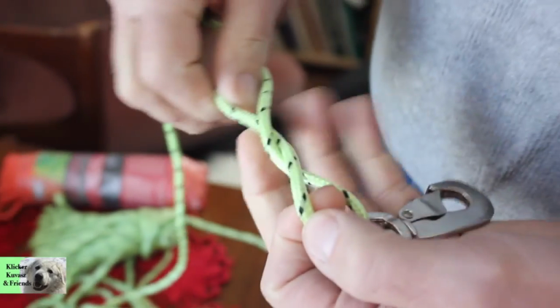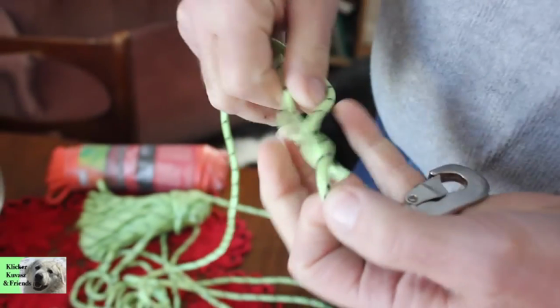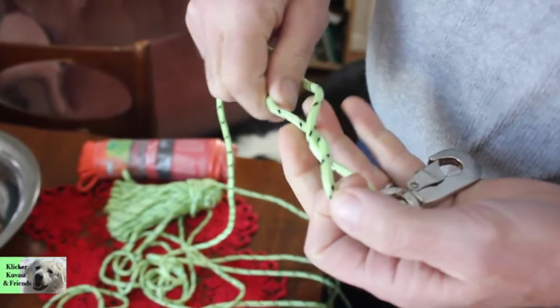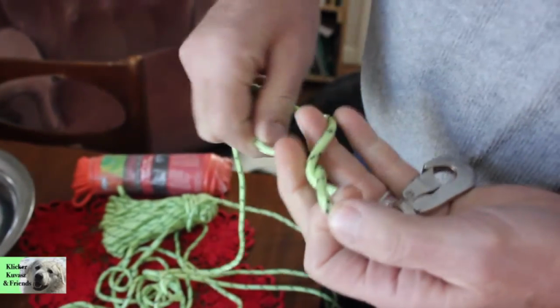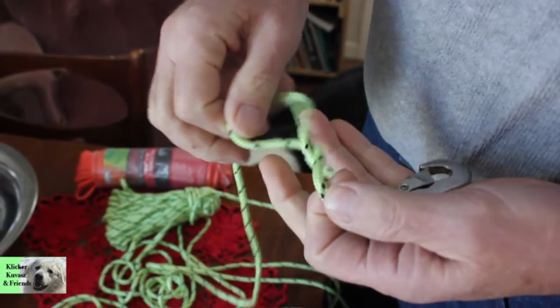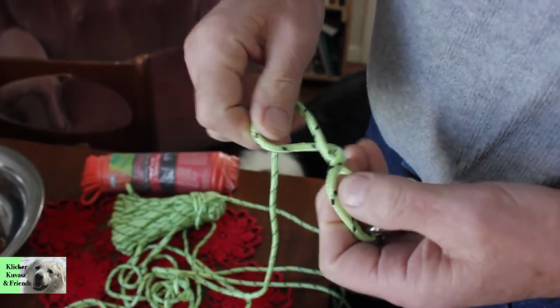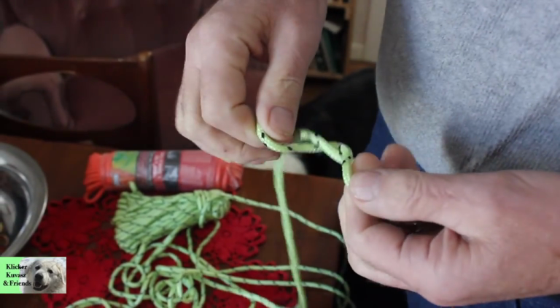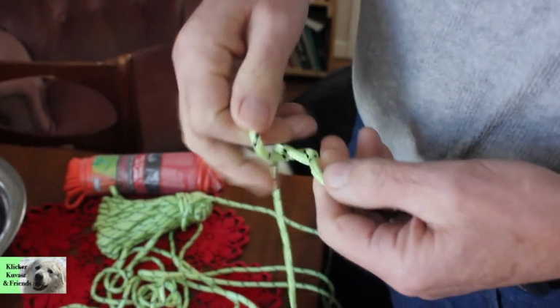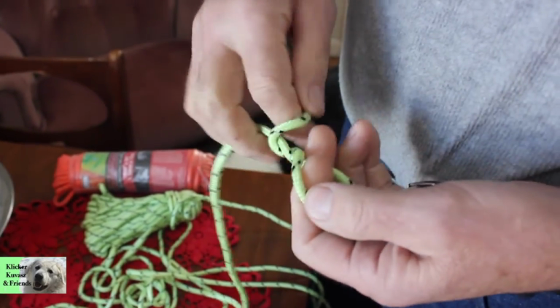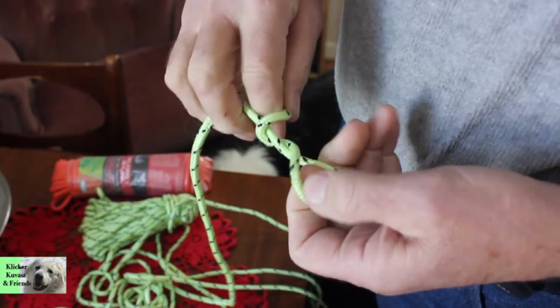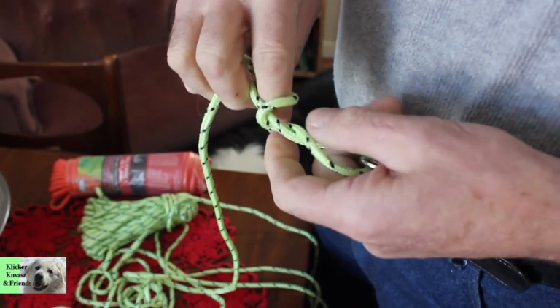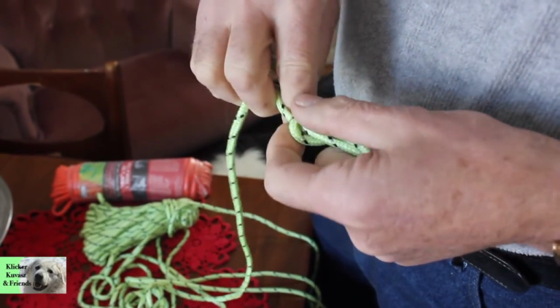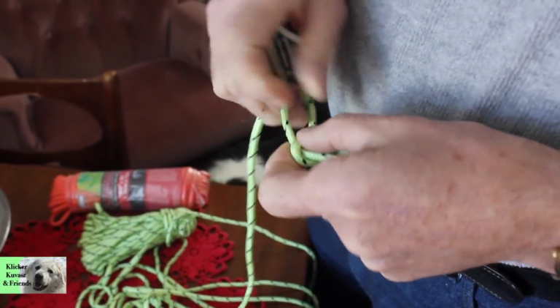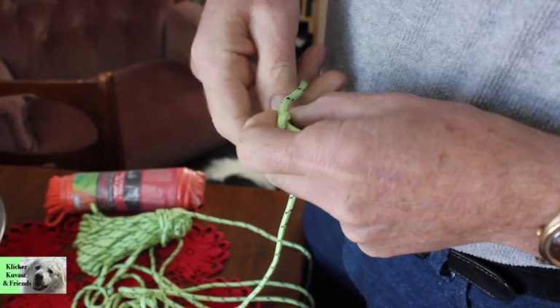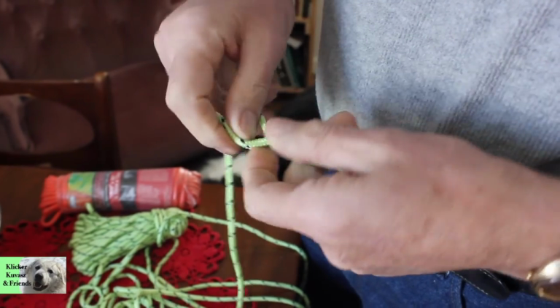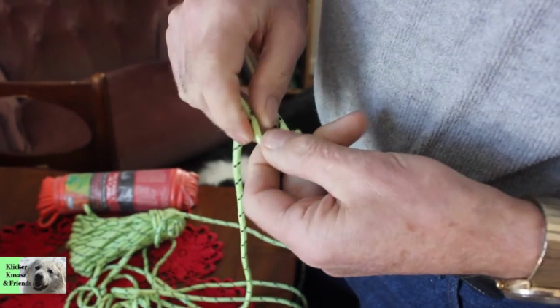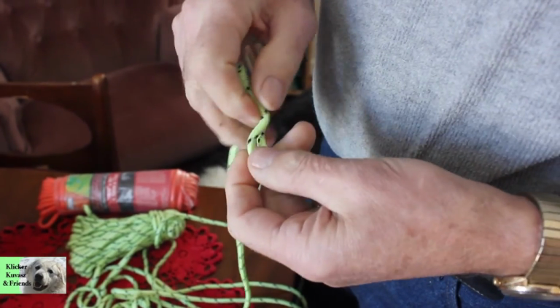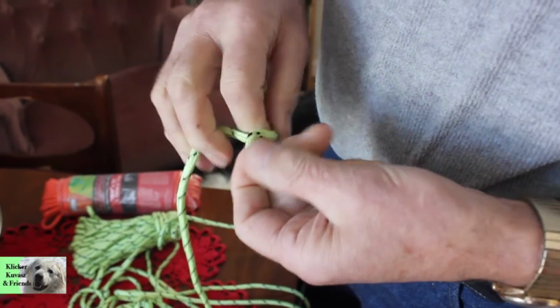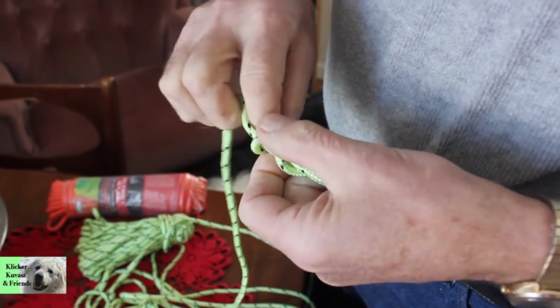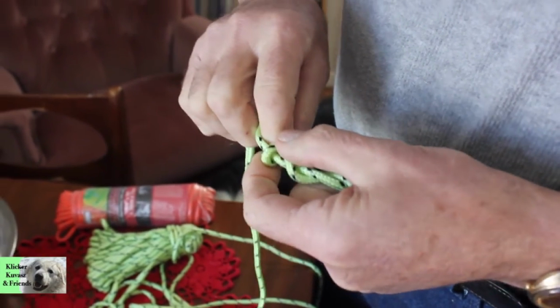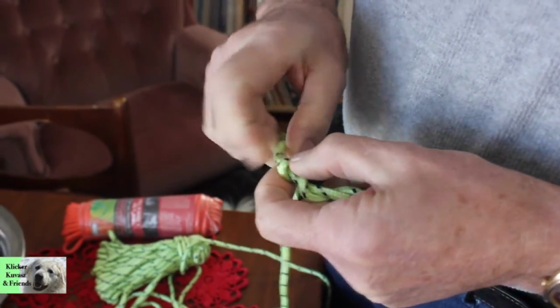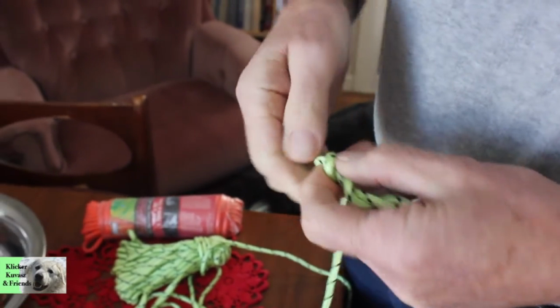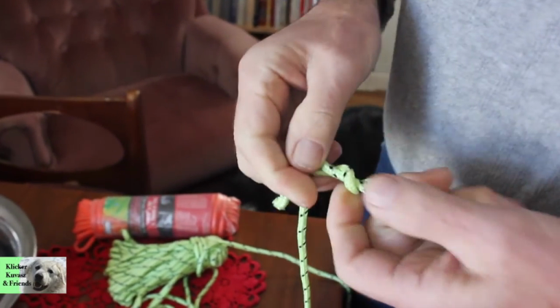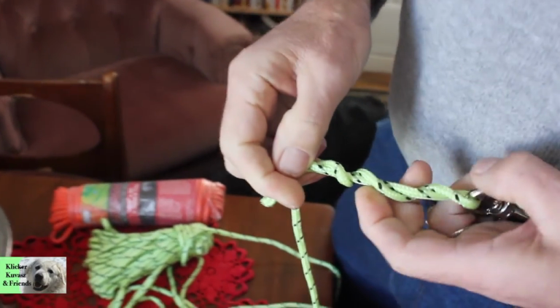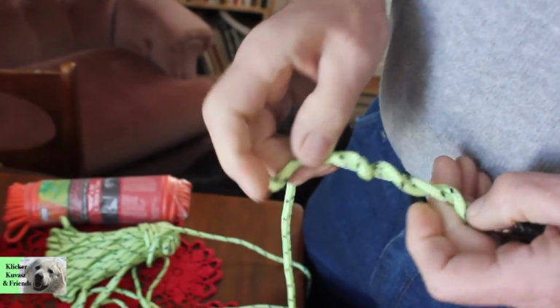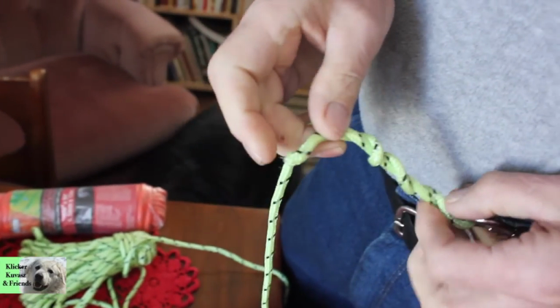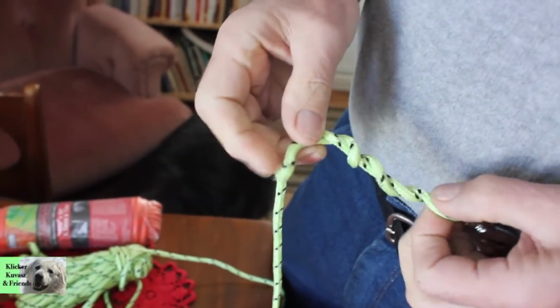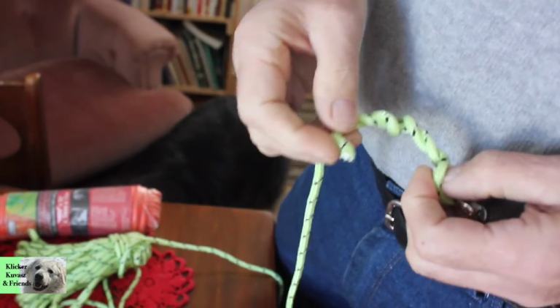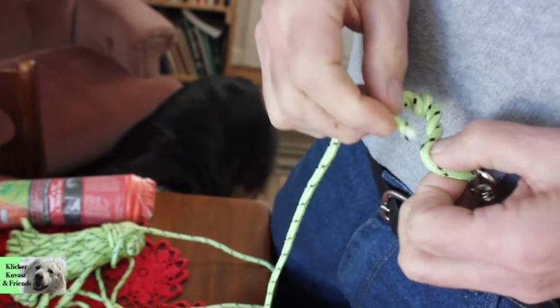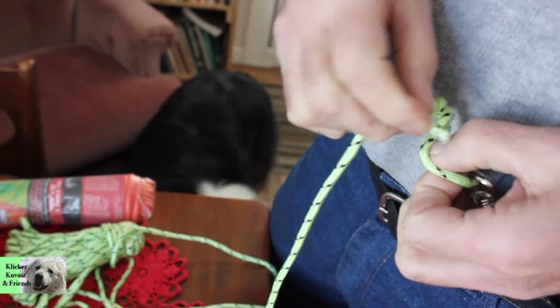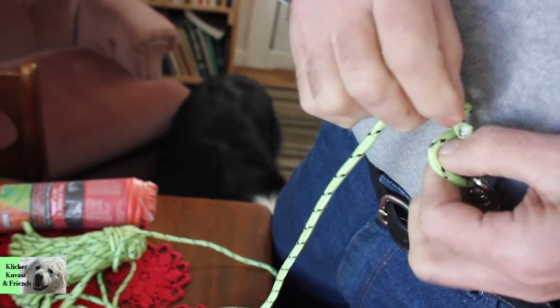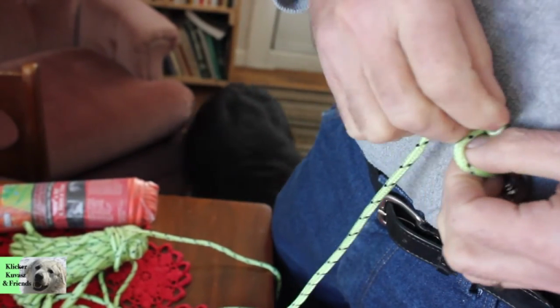We've decided to use a knot called a haywire twist. It doesn't really matter which kind of knot you use, as long as you do your research and find one that won't come undone.